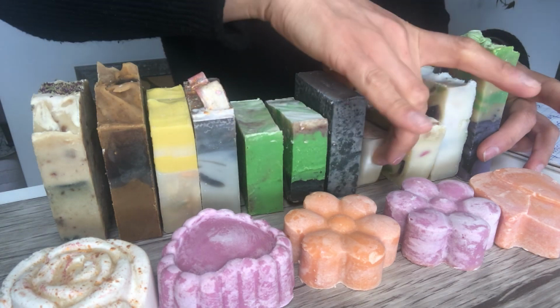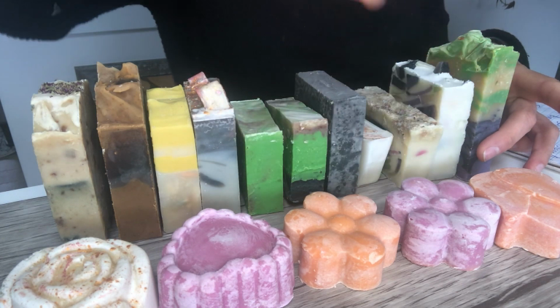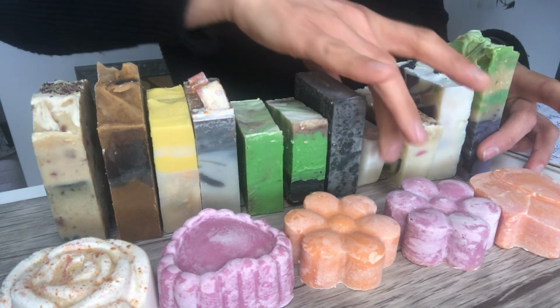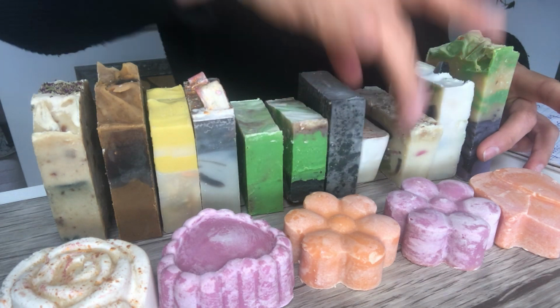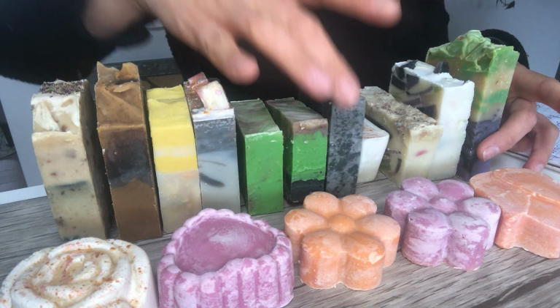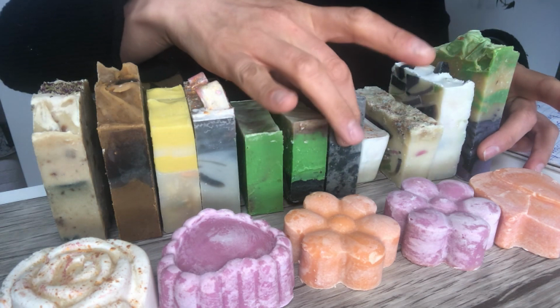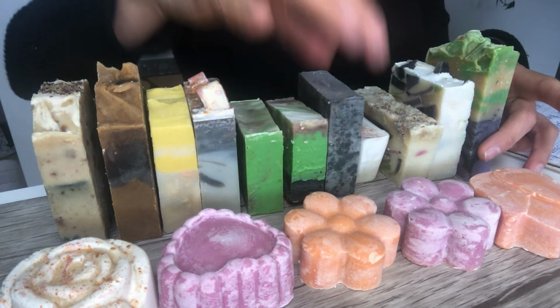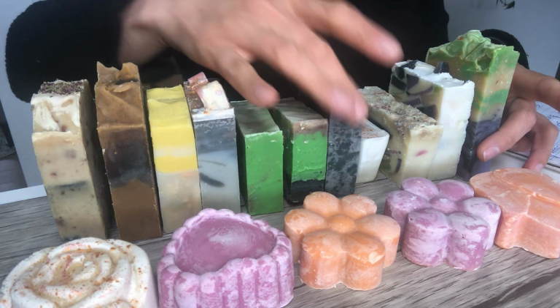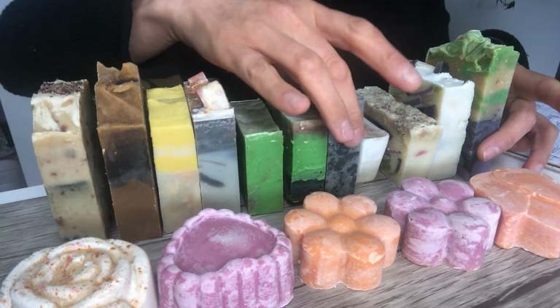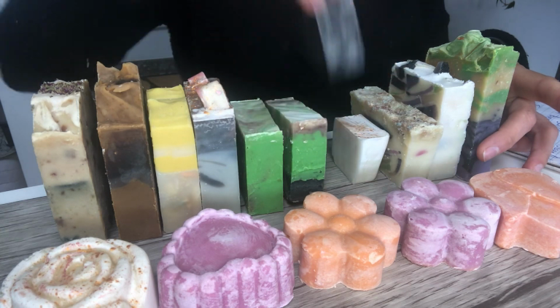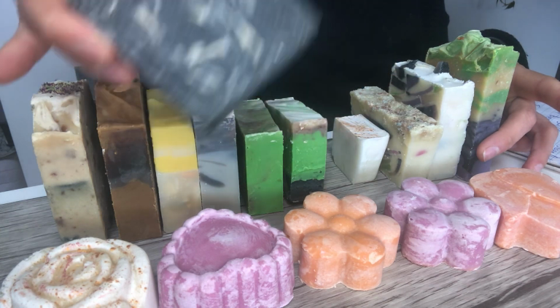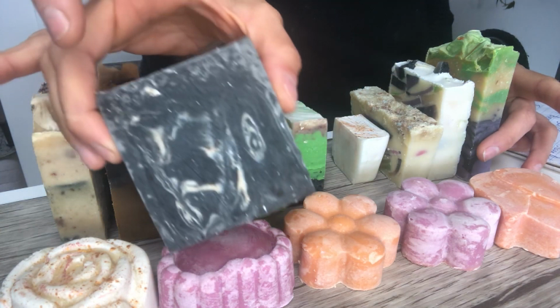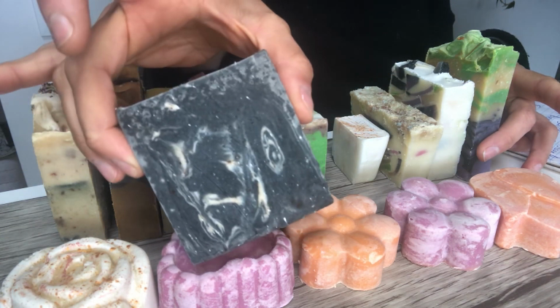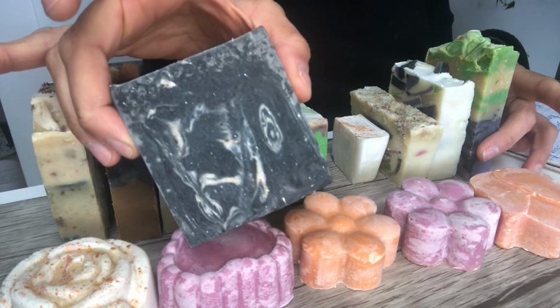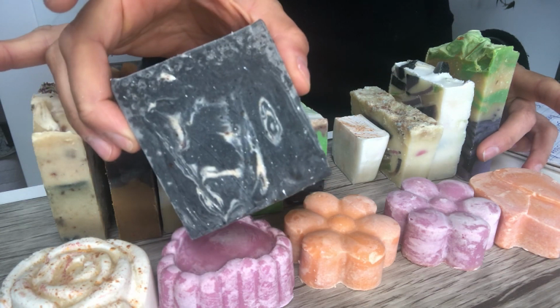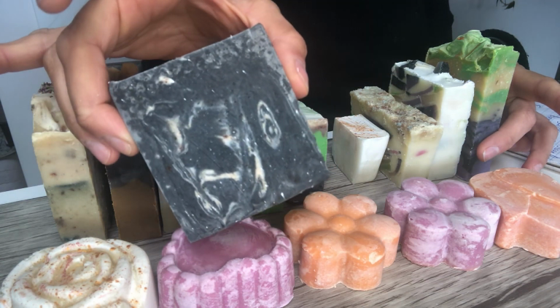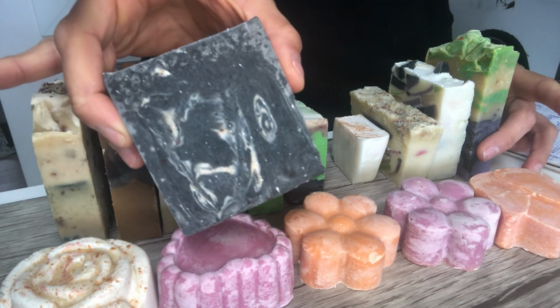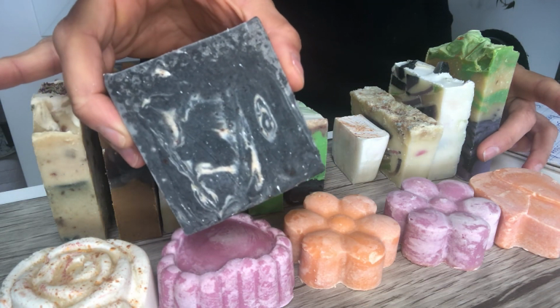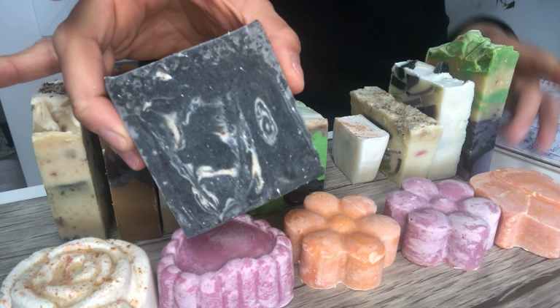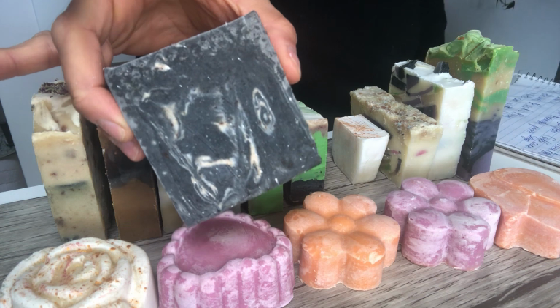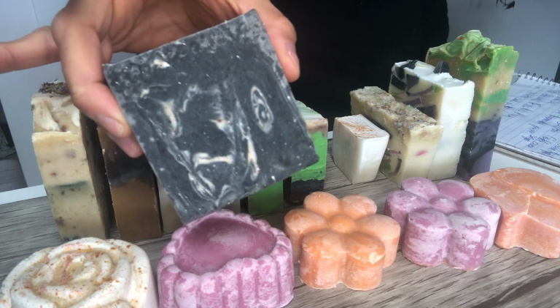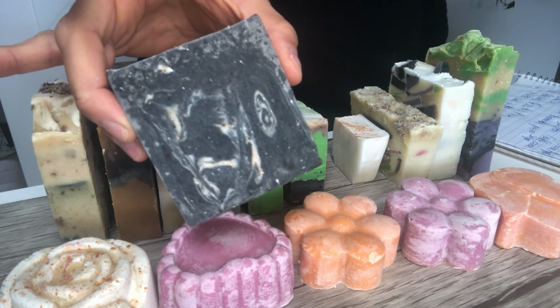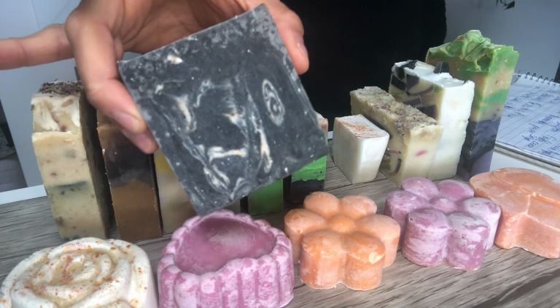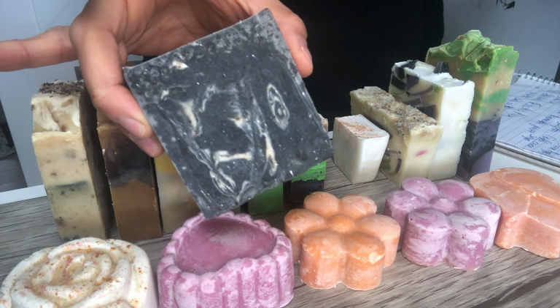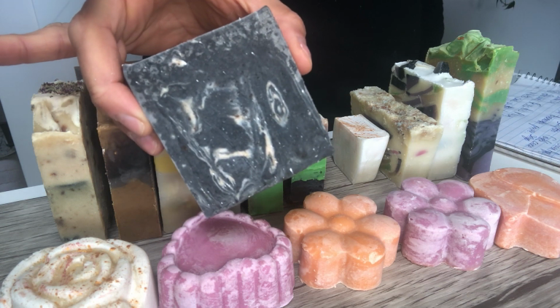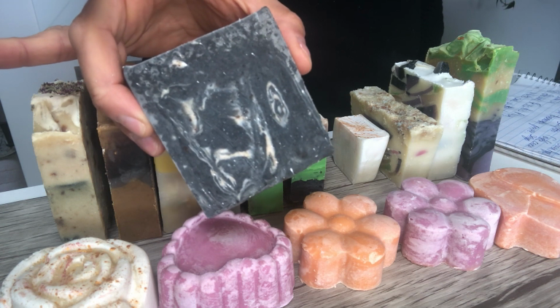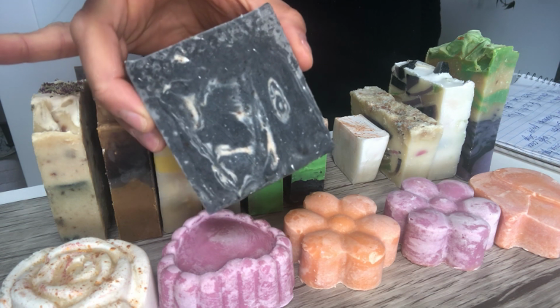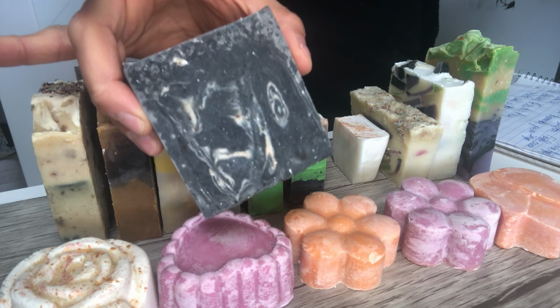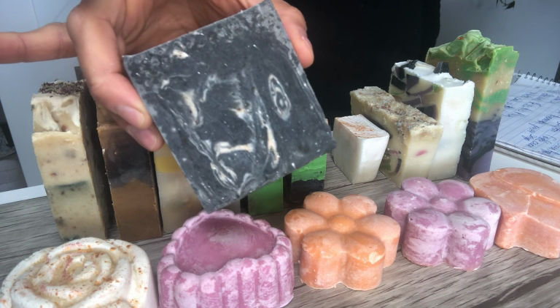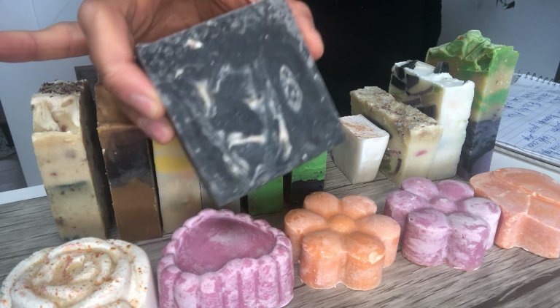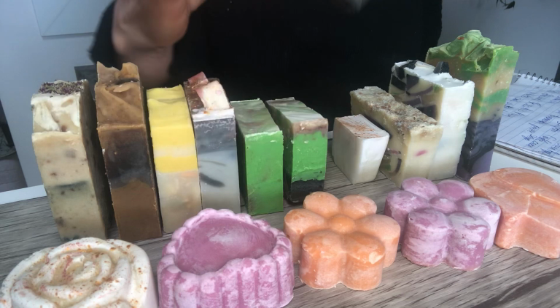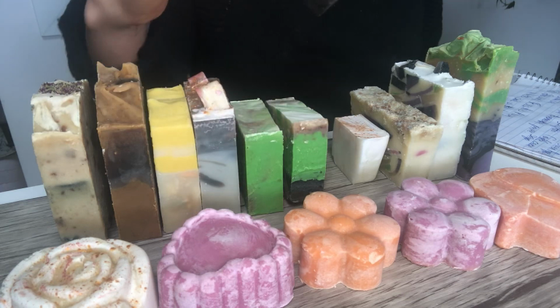Now onto newer ones. This one is sweet patchouli — it's a mix of patchouli and sweet orange essential oils, and it's made with activated charcoal.